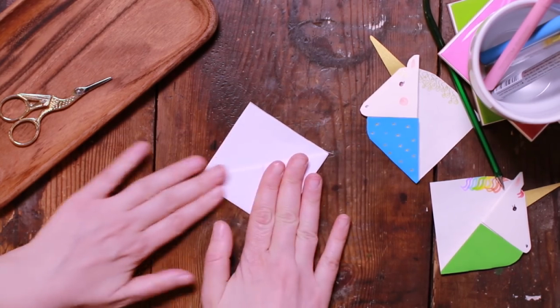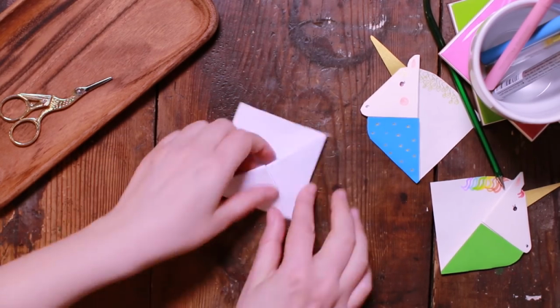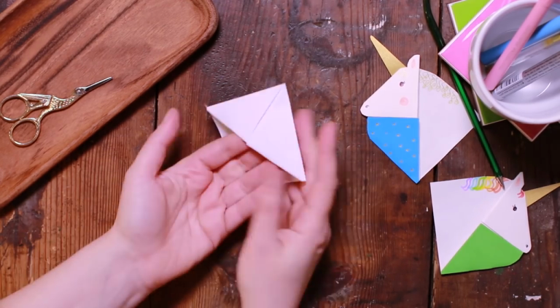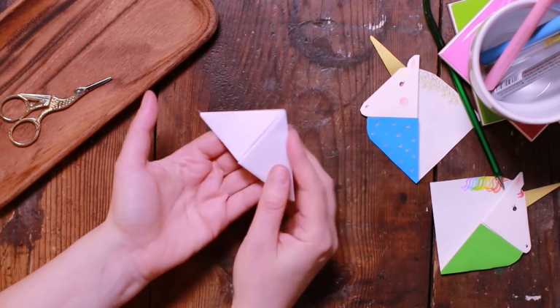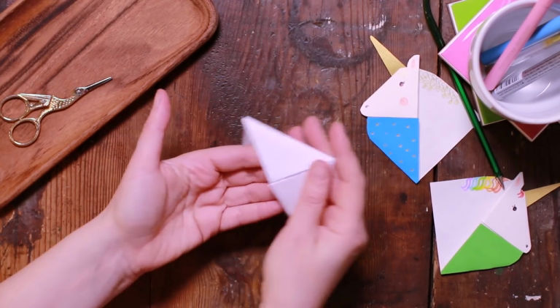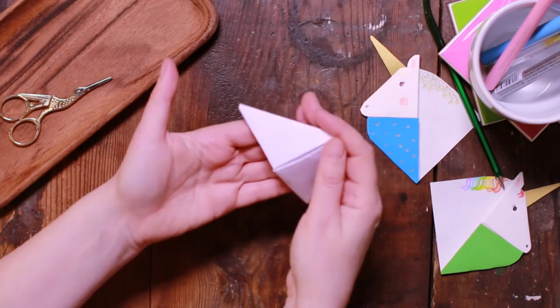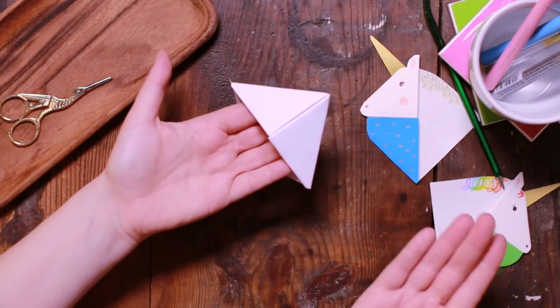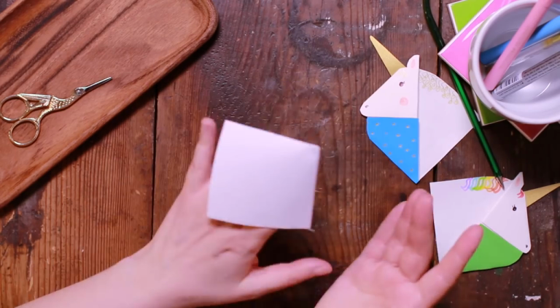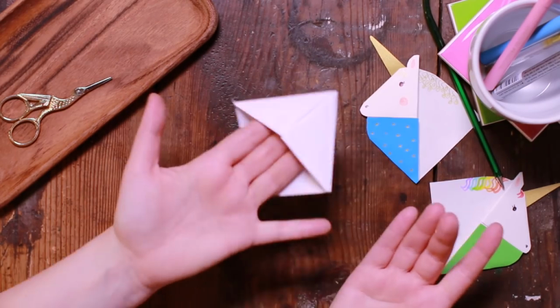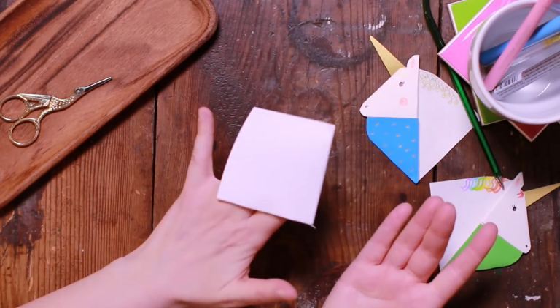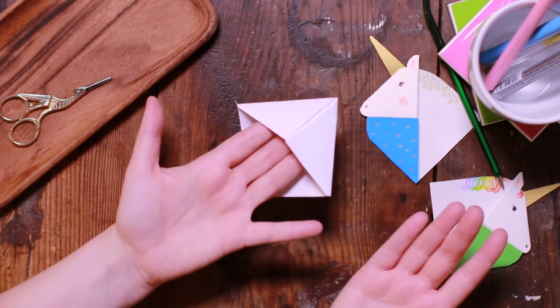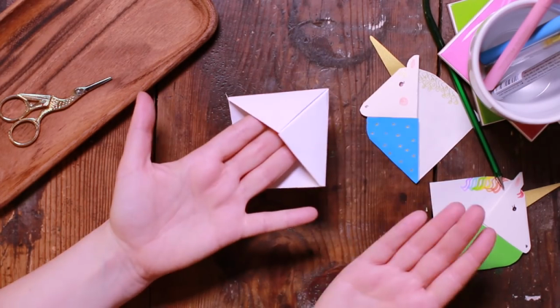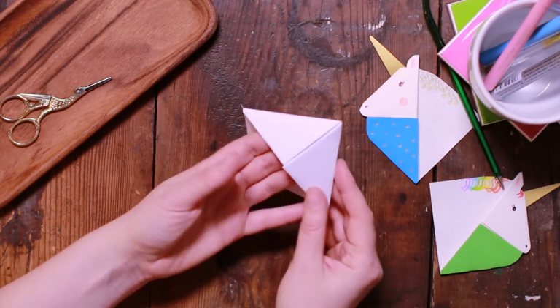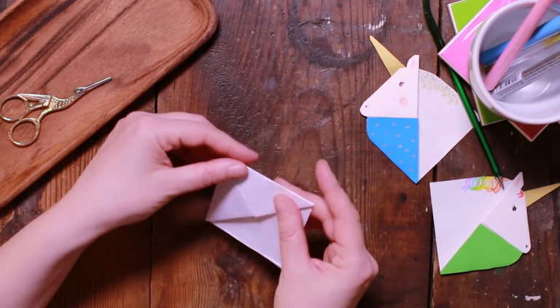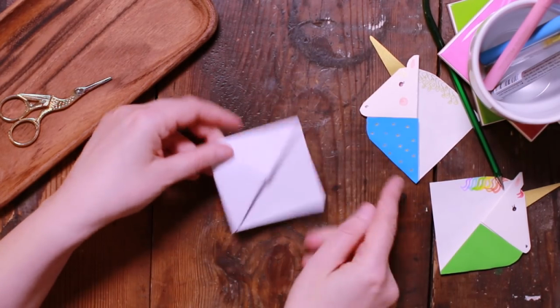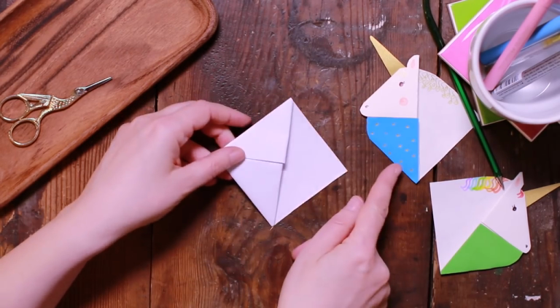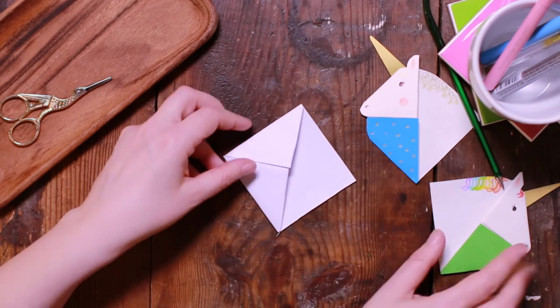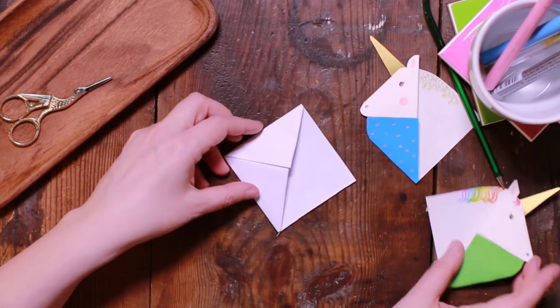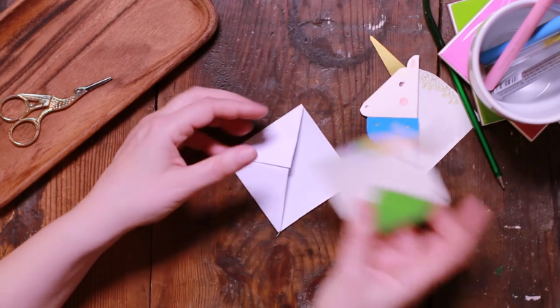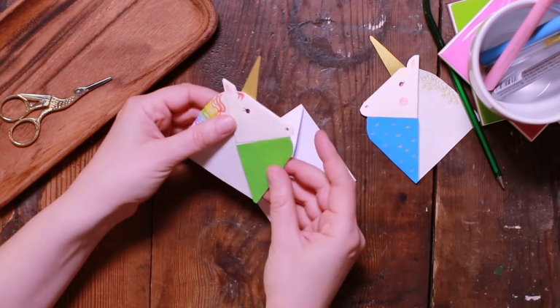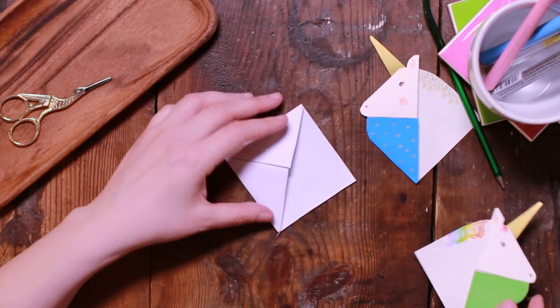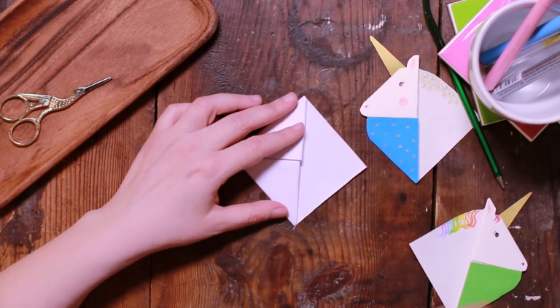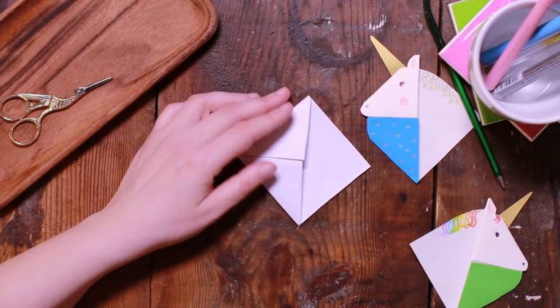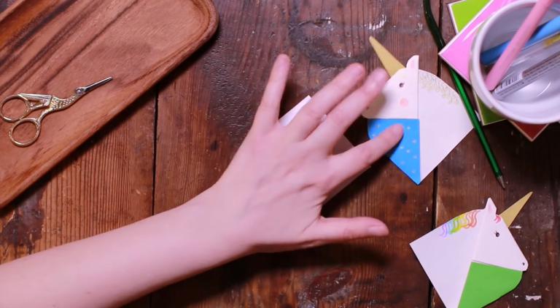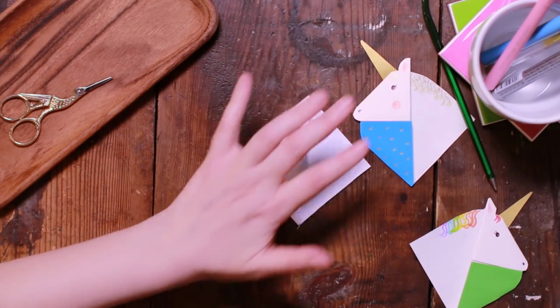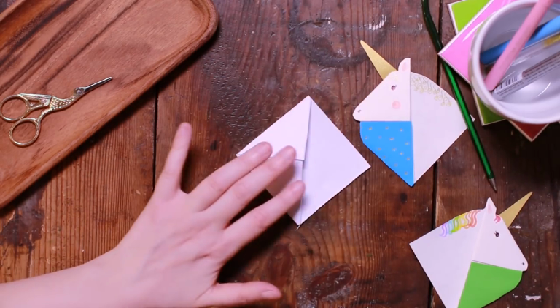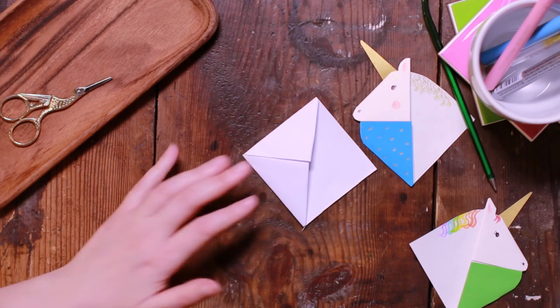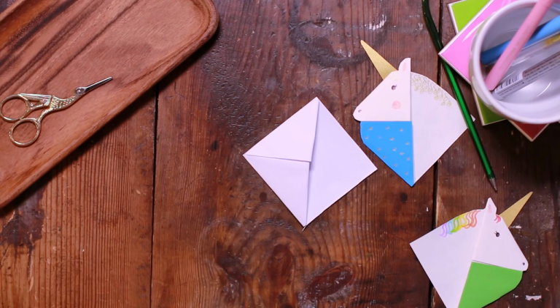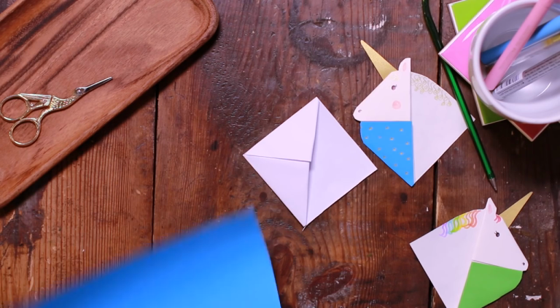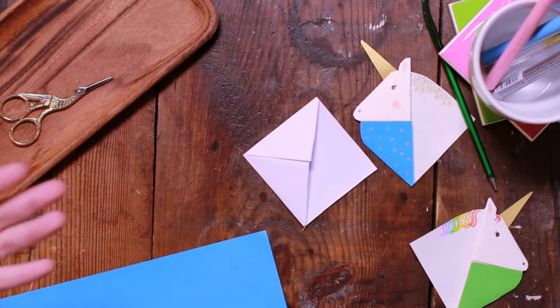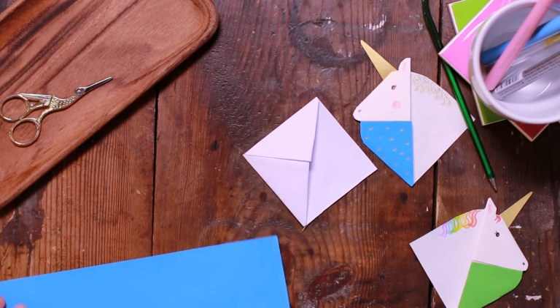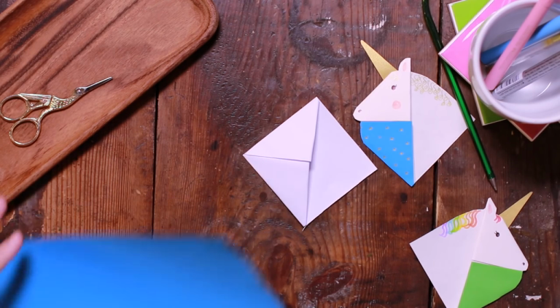This is your basic bookmark shape. At this point you already have a bookmark — it's just not decorated. Now we want to decorate it to turn it into a unicorn. I'm going to make this blue one again just because I like it.